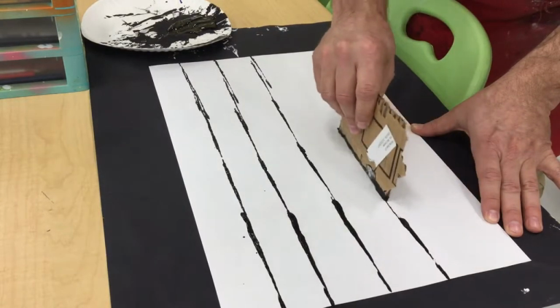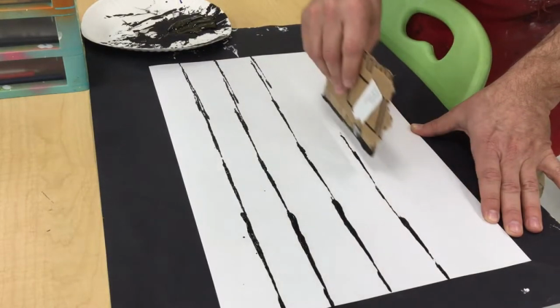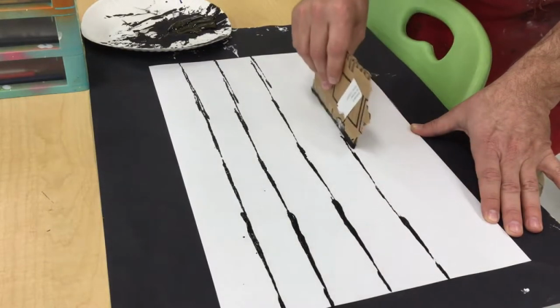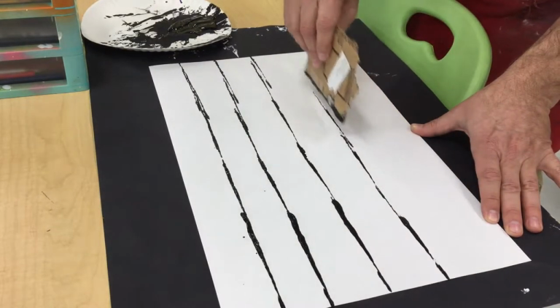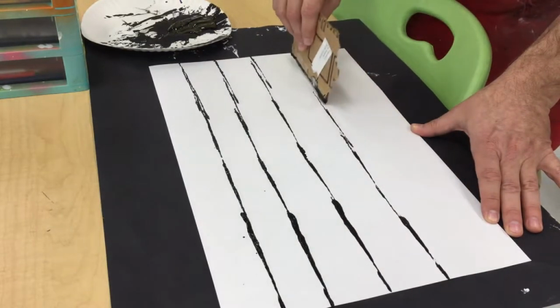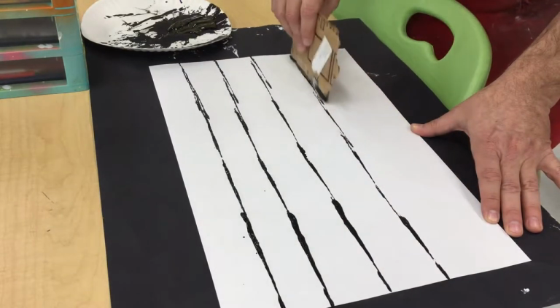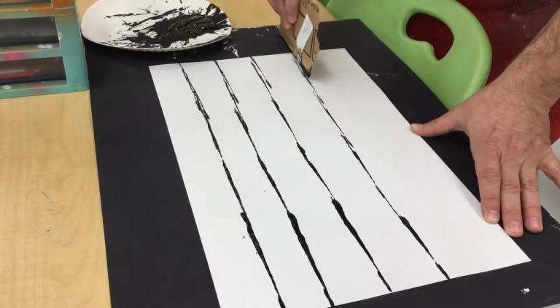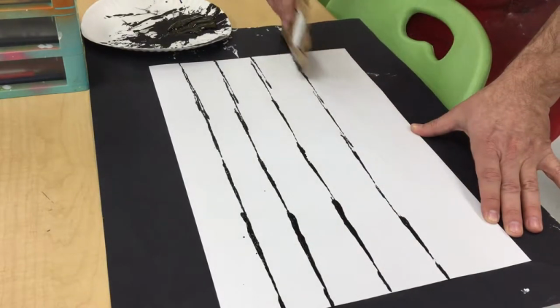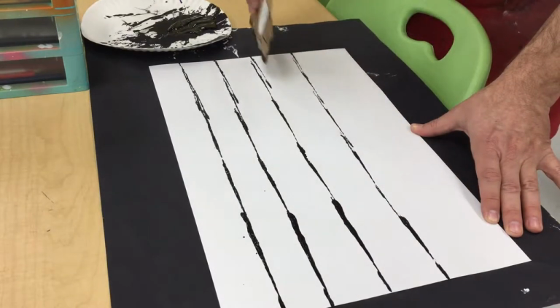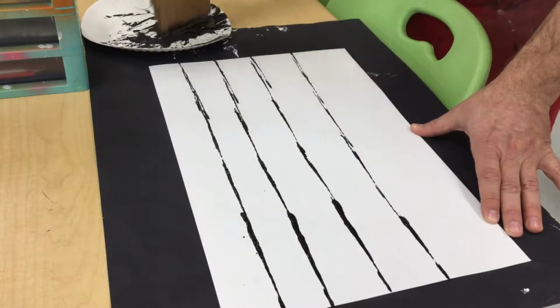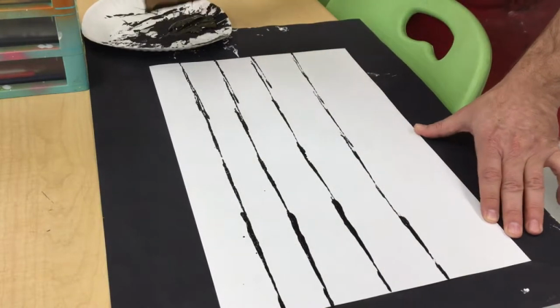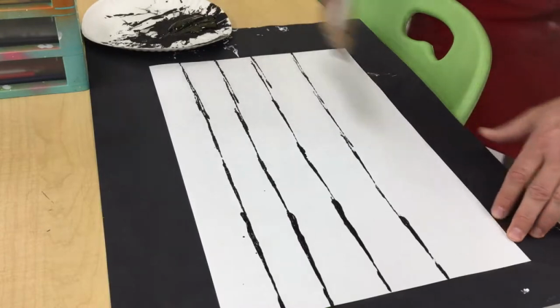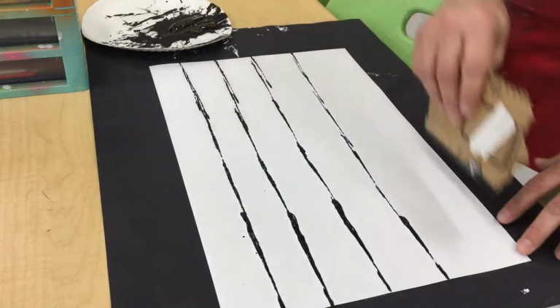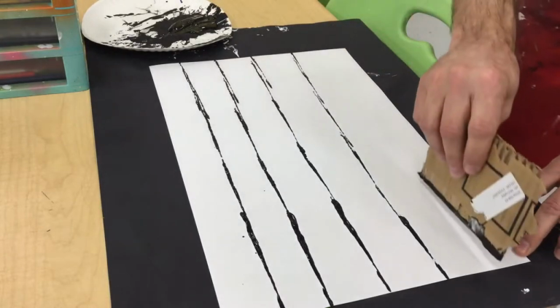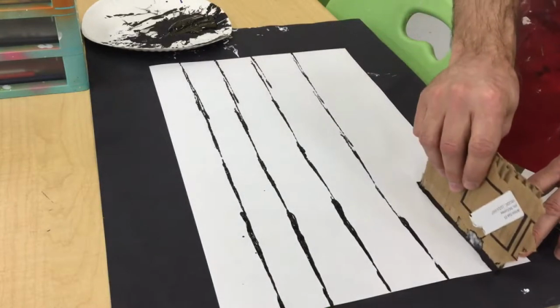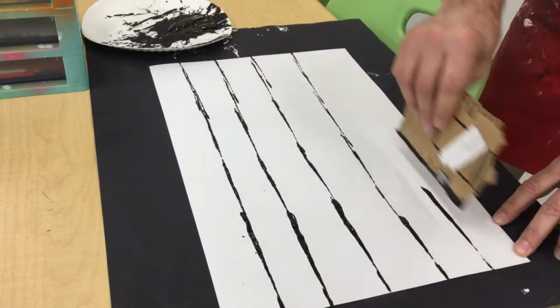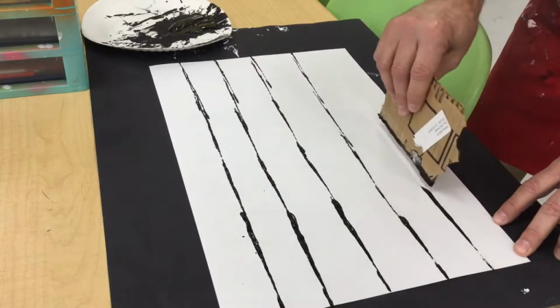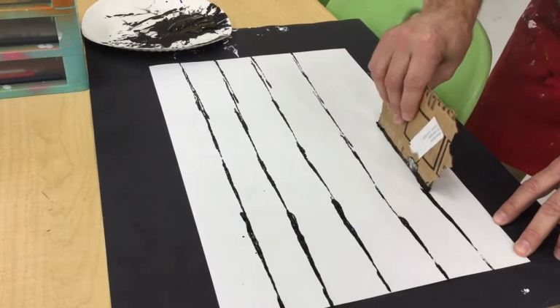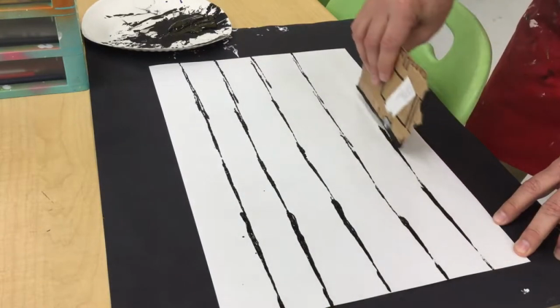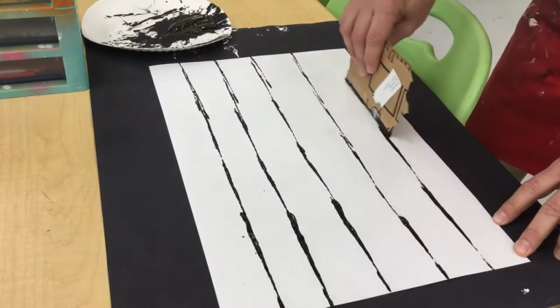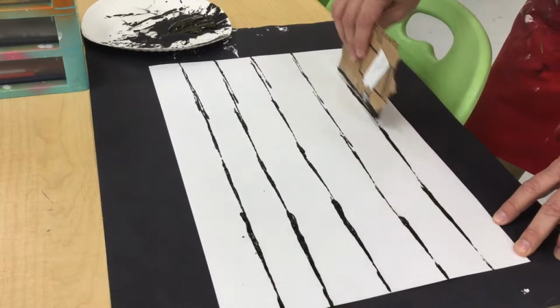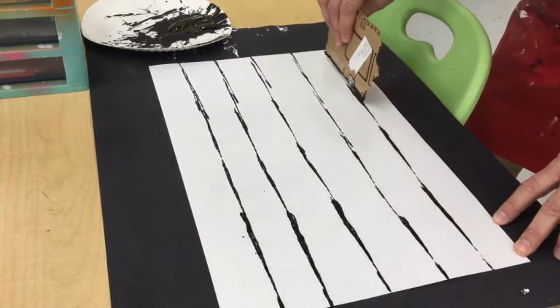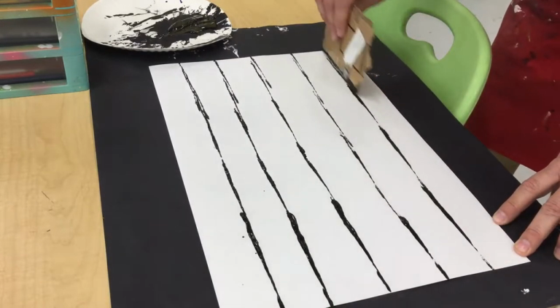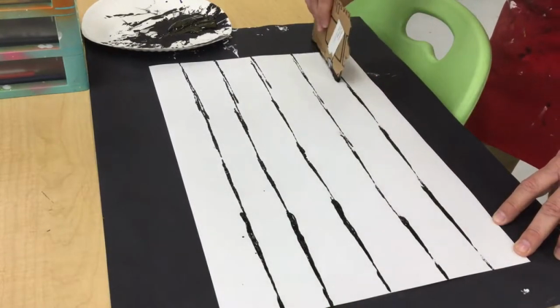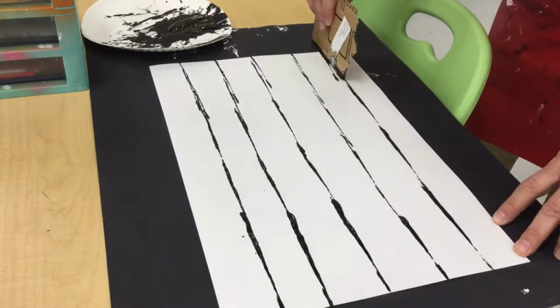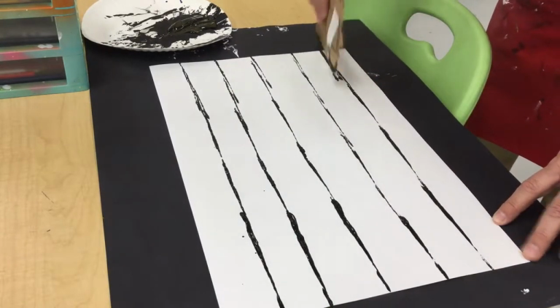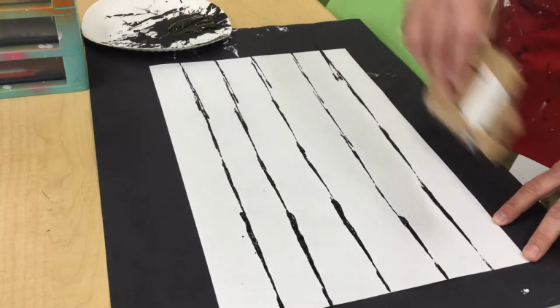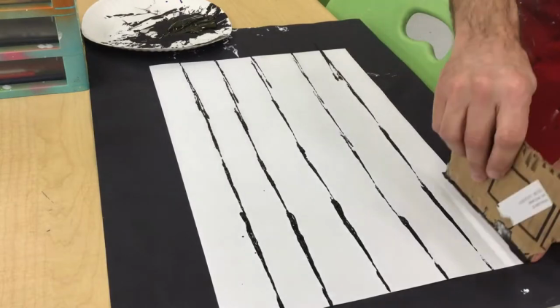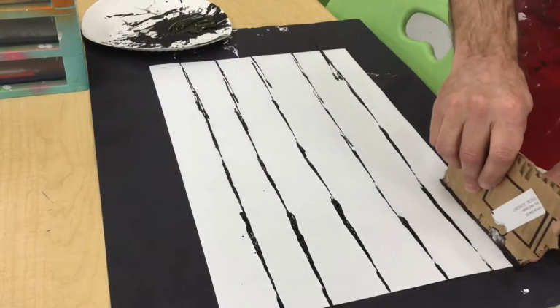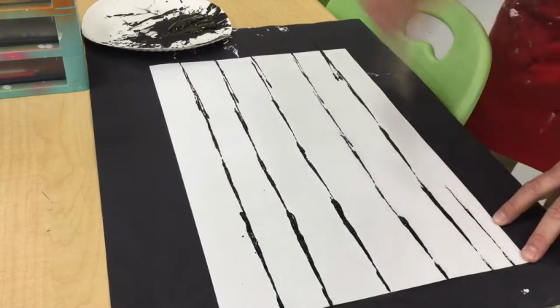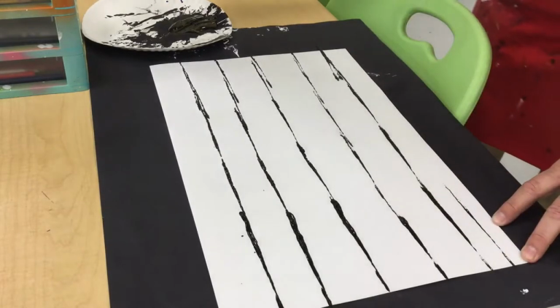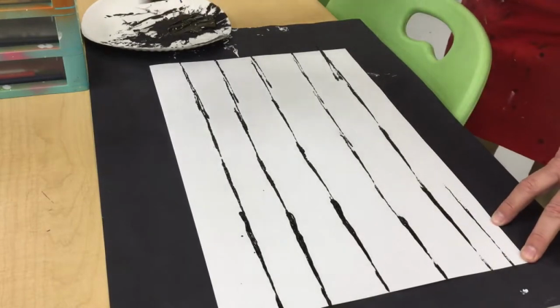It's okay if you mess up because you don't have to use that part of the tree. This will be a little irregular because it's a natural object, and you can make a really skinny tree if you want to.